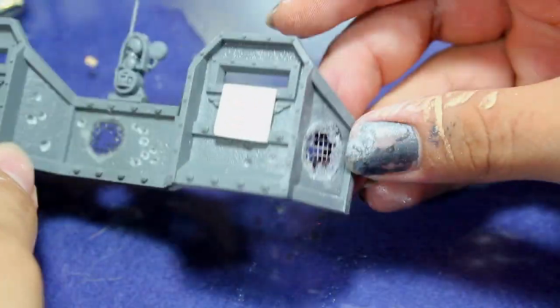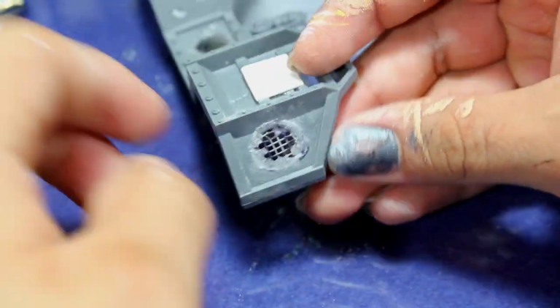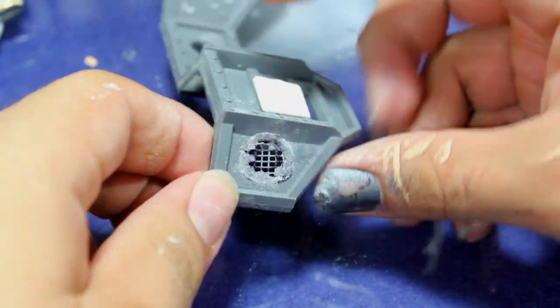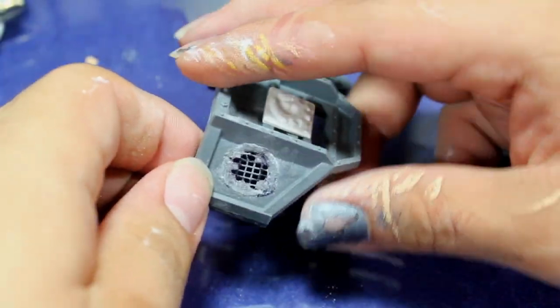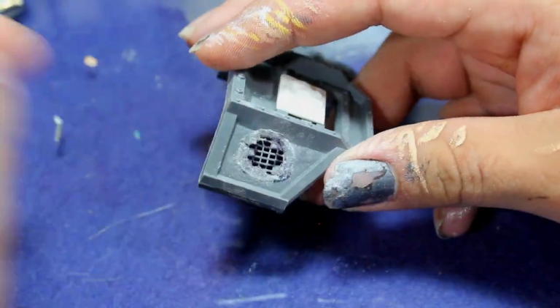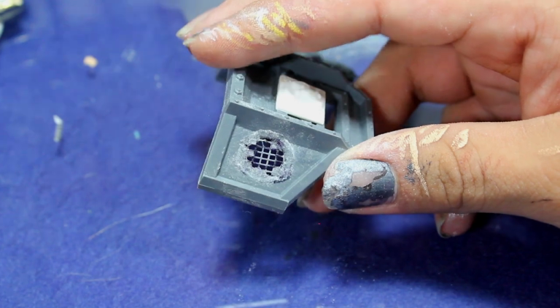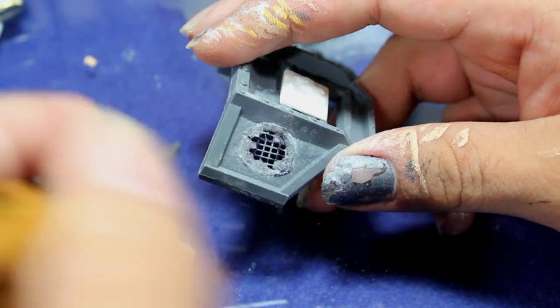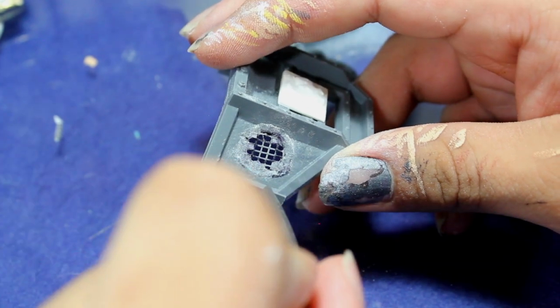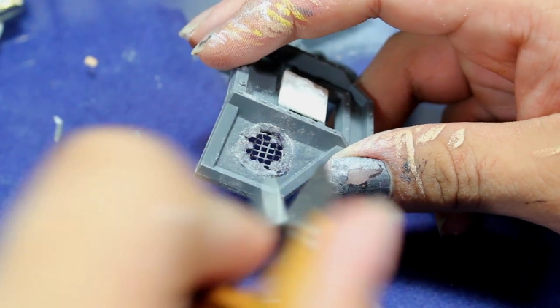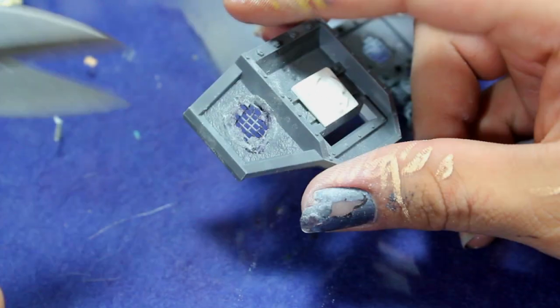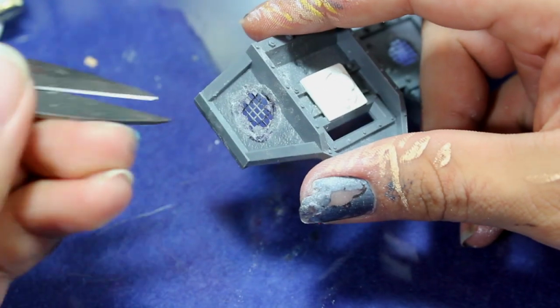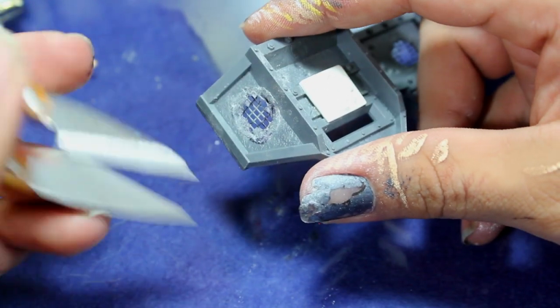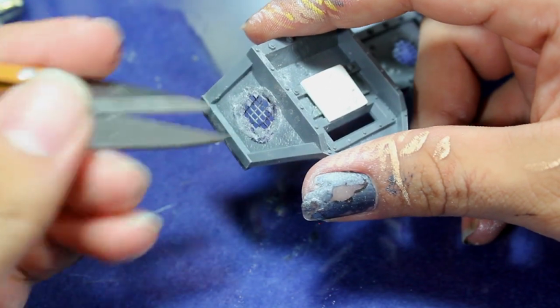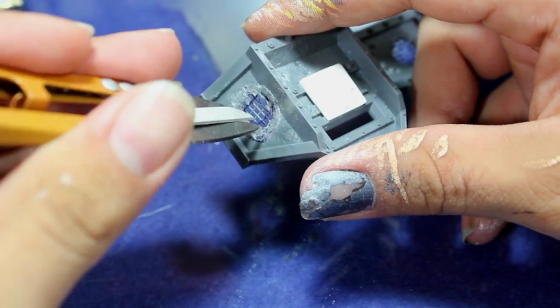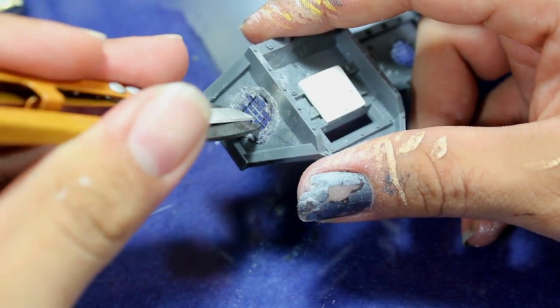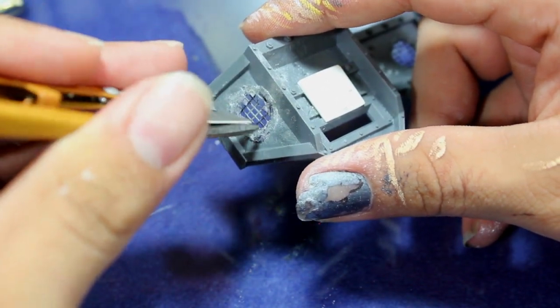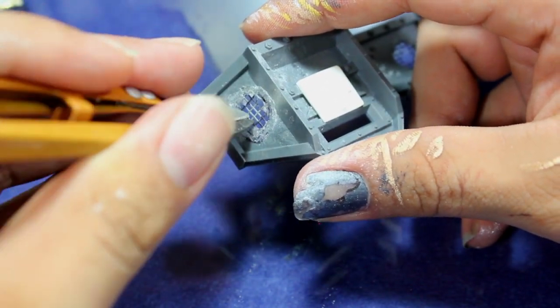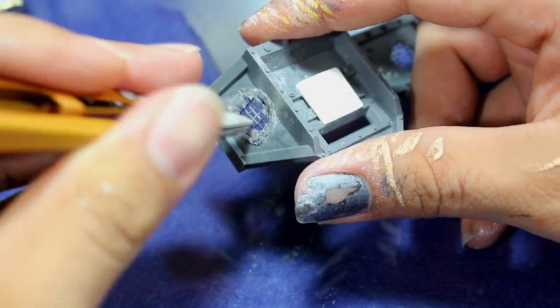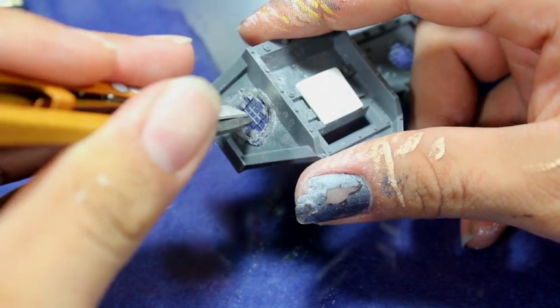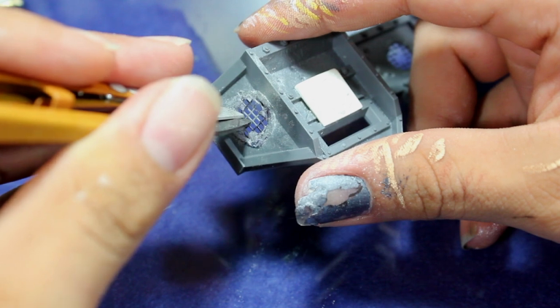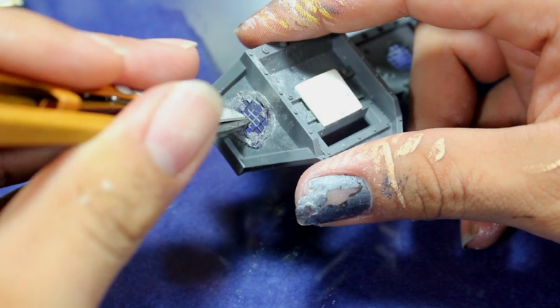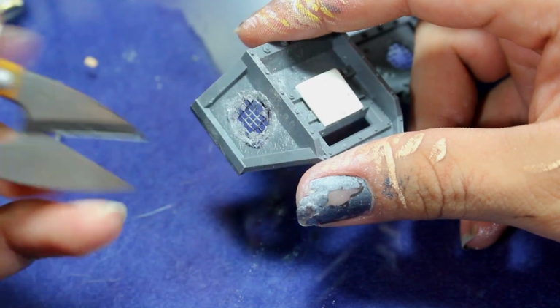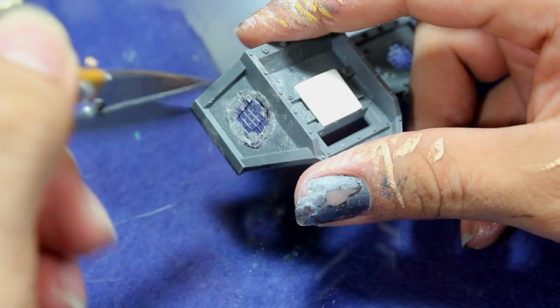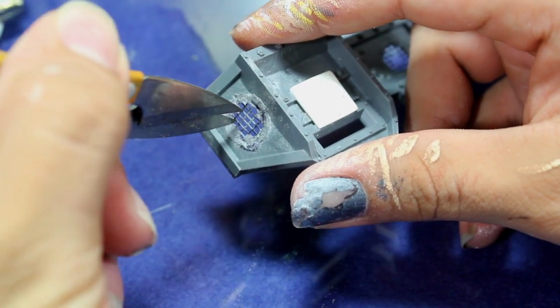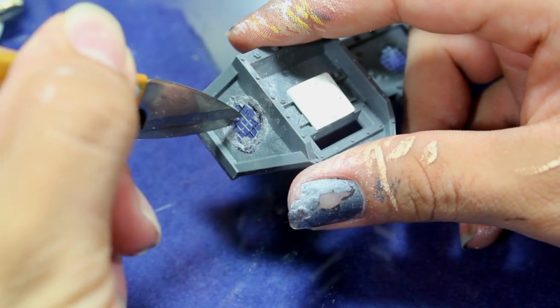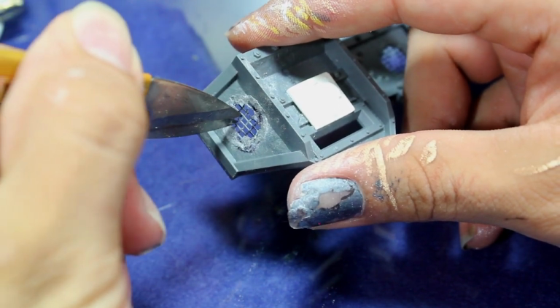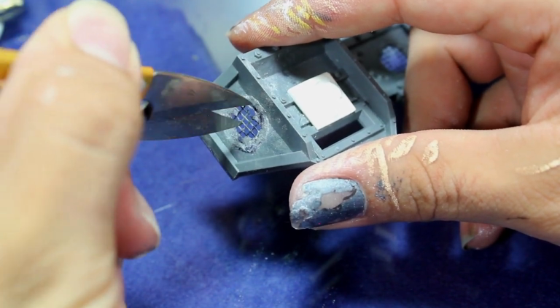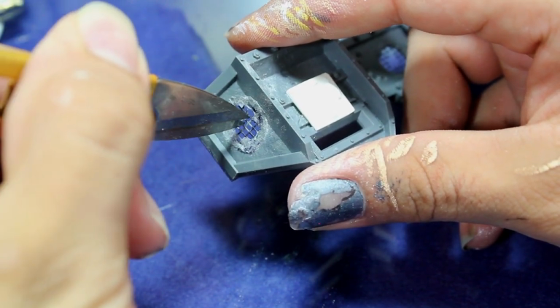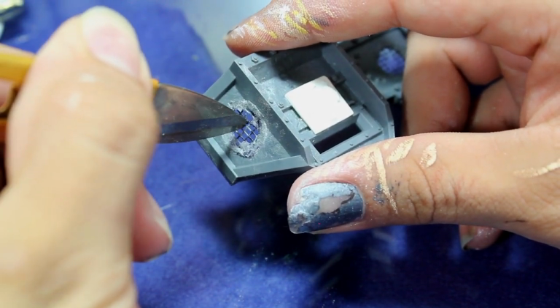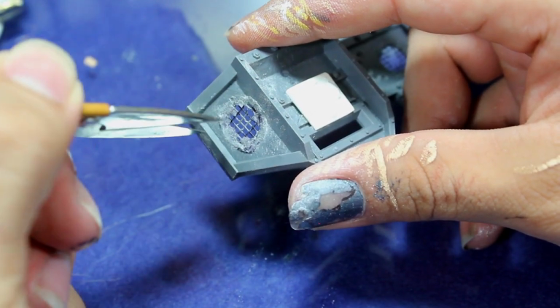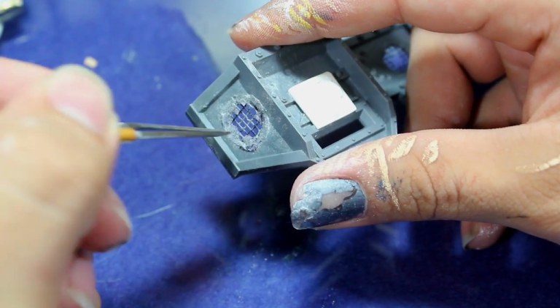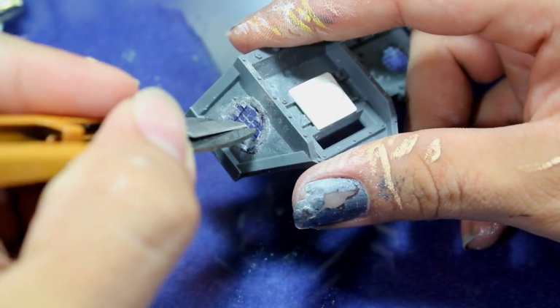Once you have that all figured out, I went in with some sewing clippers and very carefully removed the middle of the screen. This is going to help make it look like something smashed through the wall.